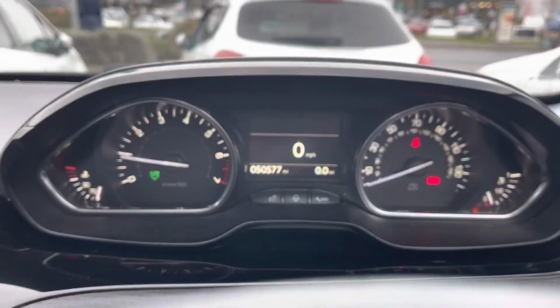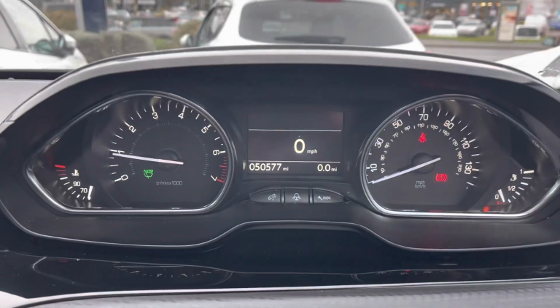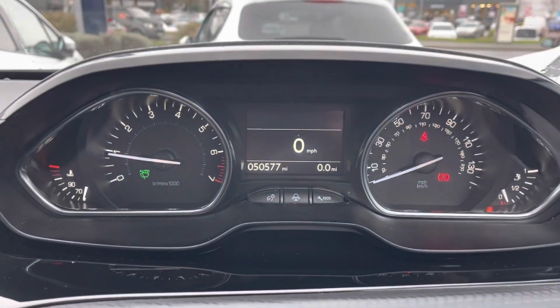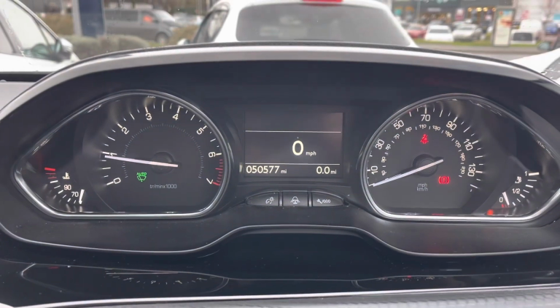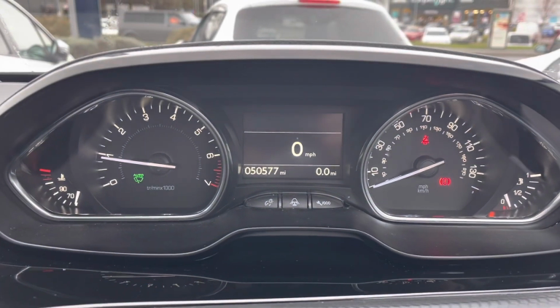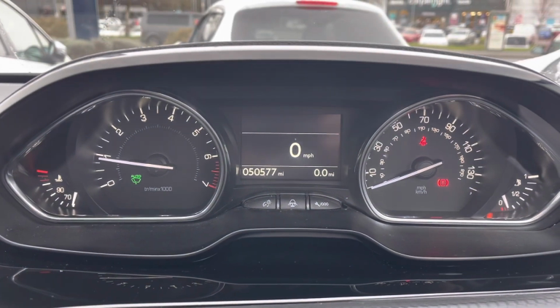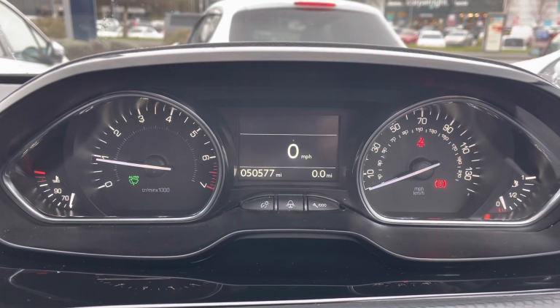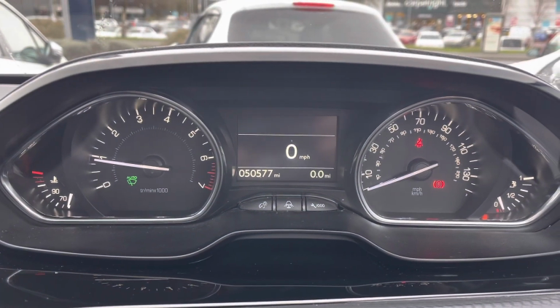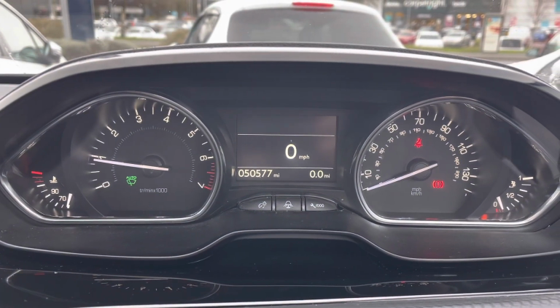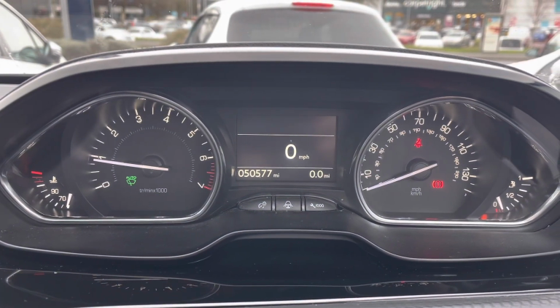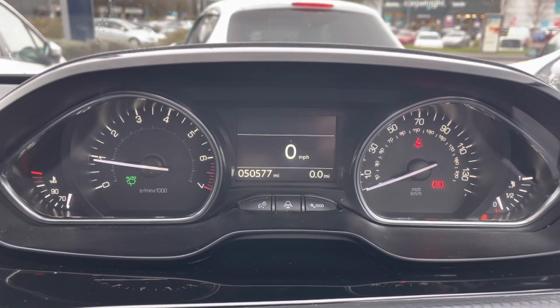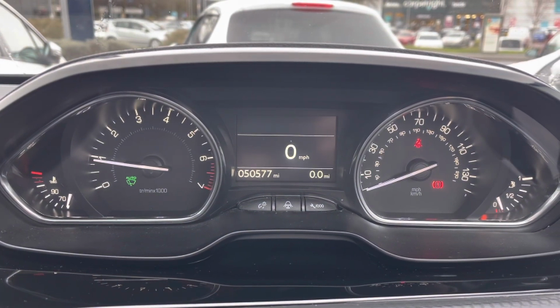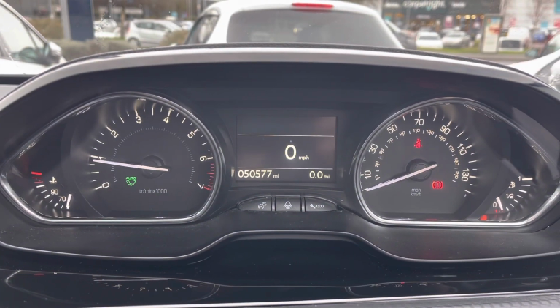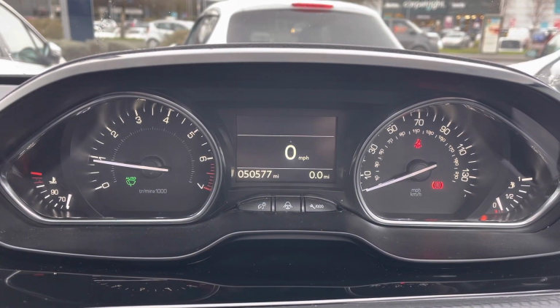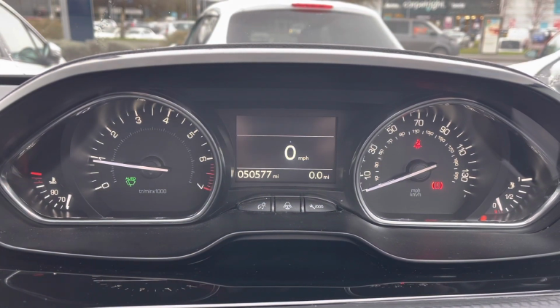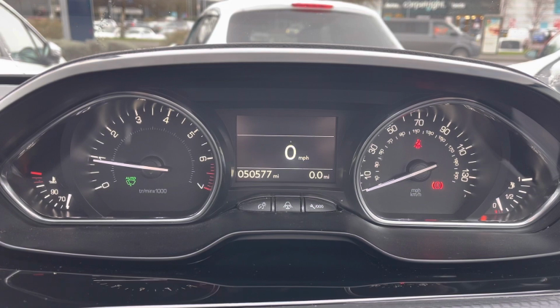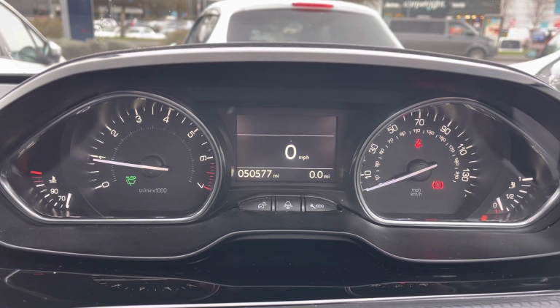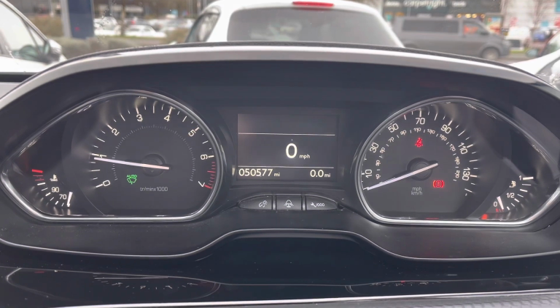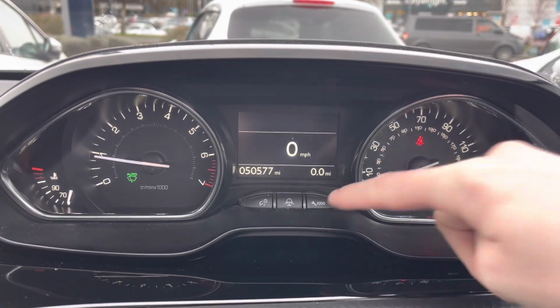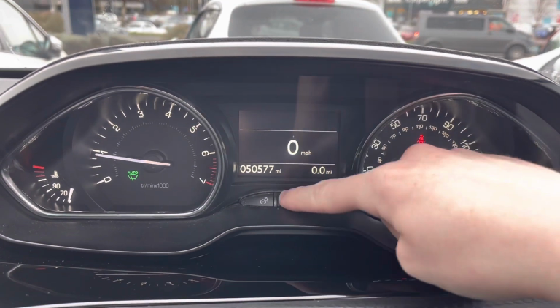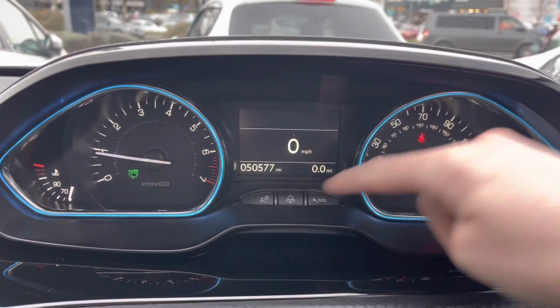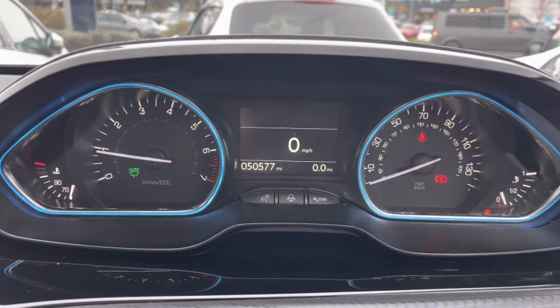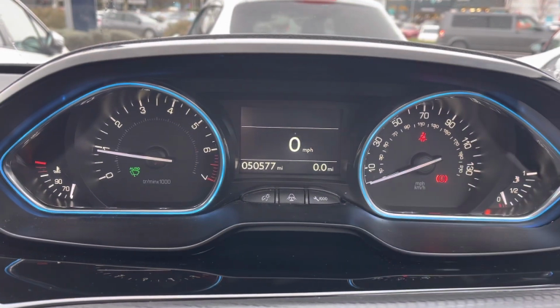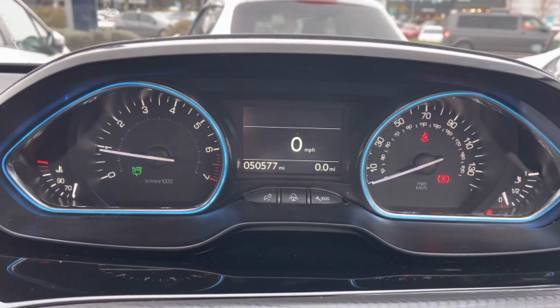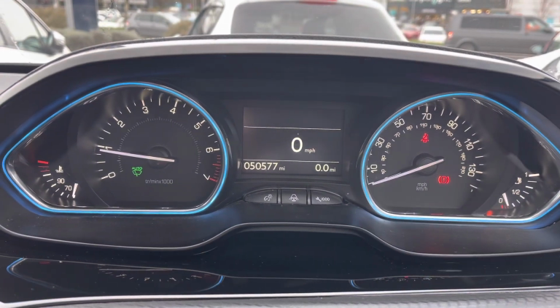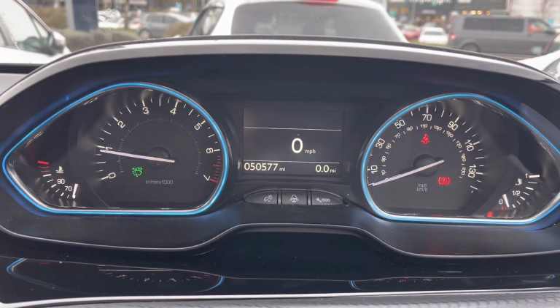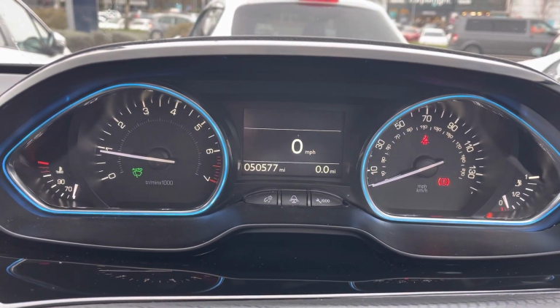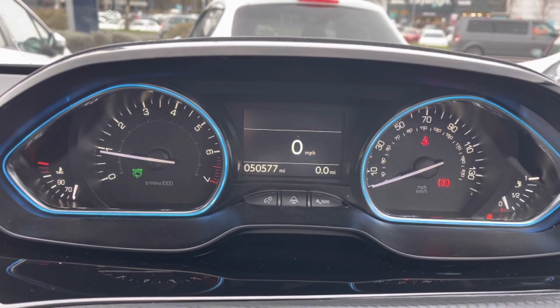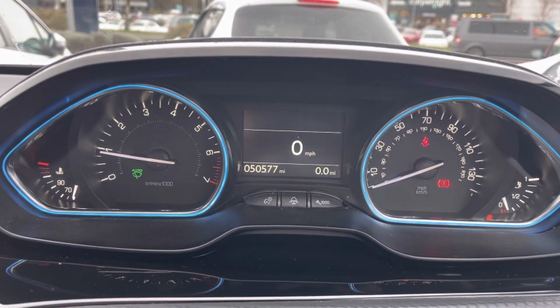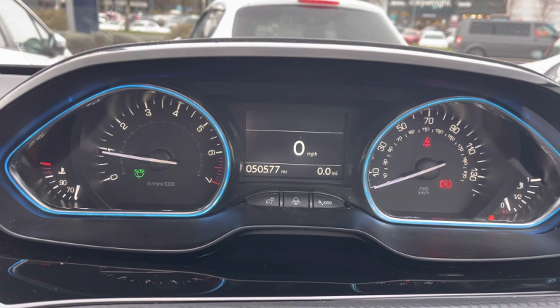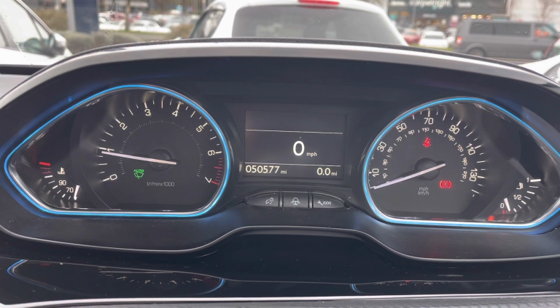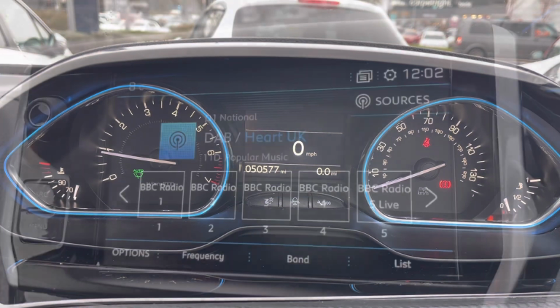Moving behind the steering wheel to the beautiful Peugeot cockpit, we have the temperature of the engine on the left with the rev counter, and the speedometer on the right with the fuel gauge. By pressing the central button, it will activate the blue lighting, which is a lovely feature.